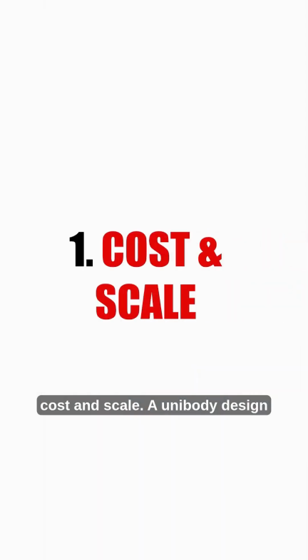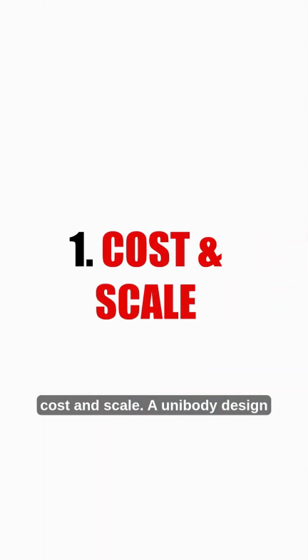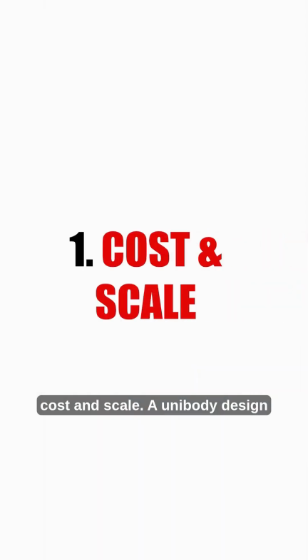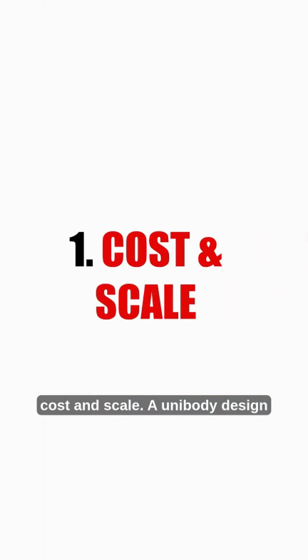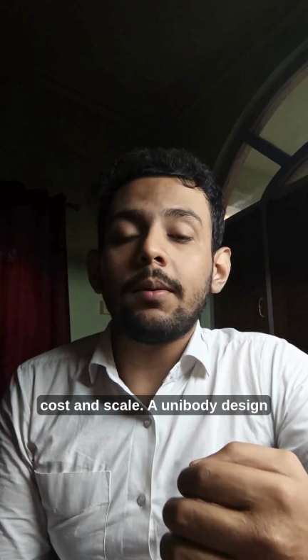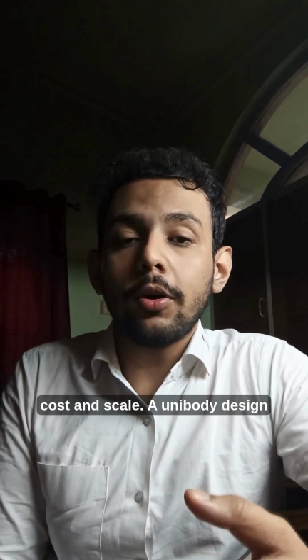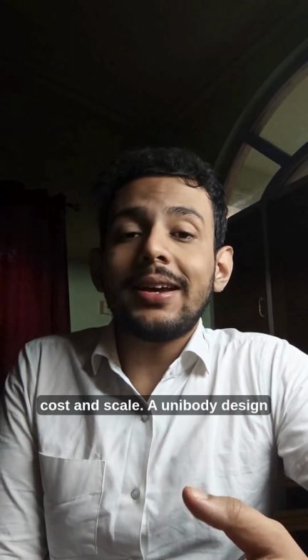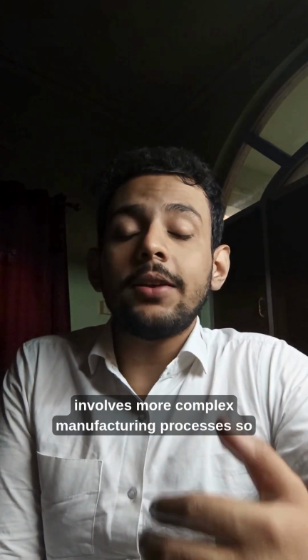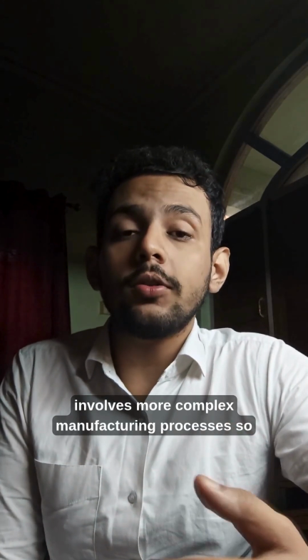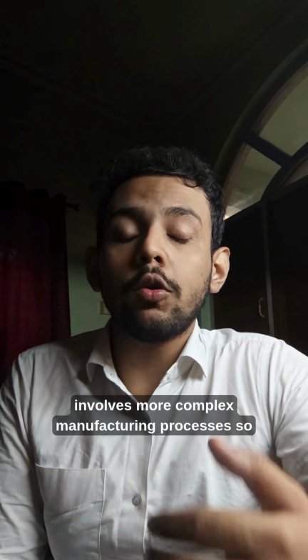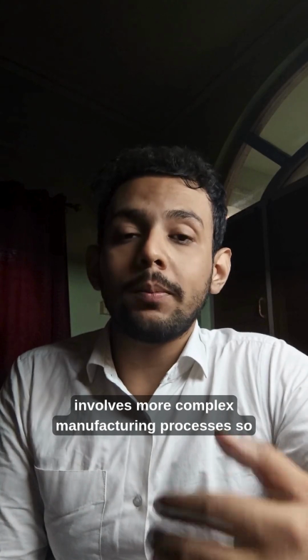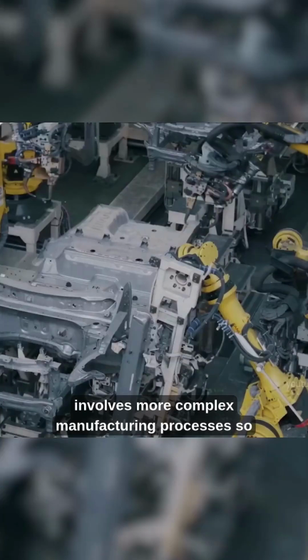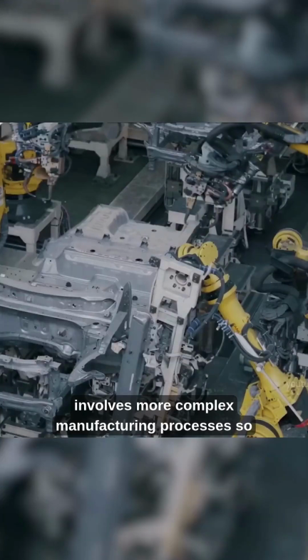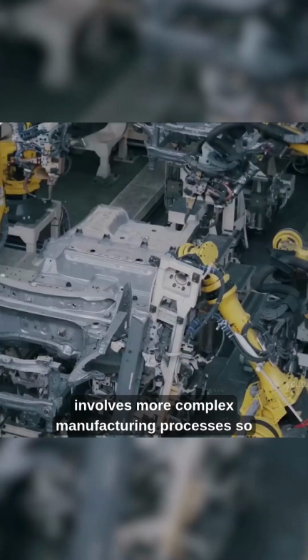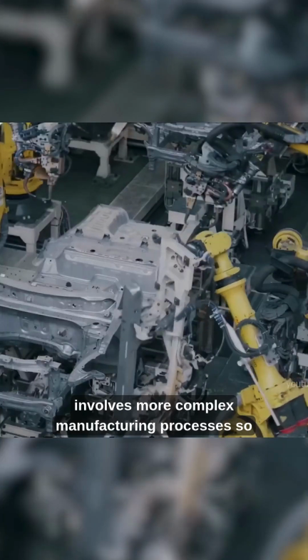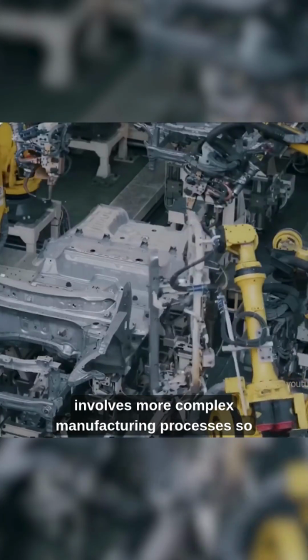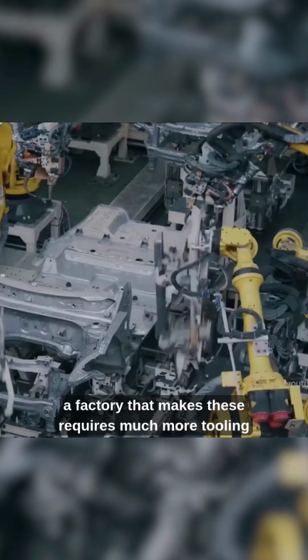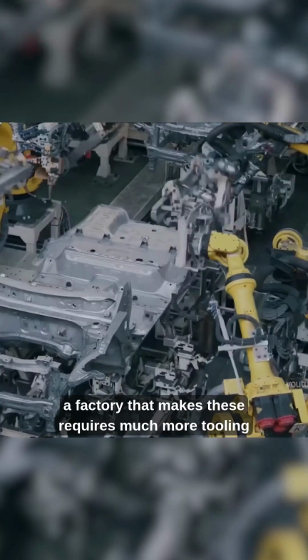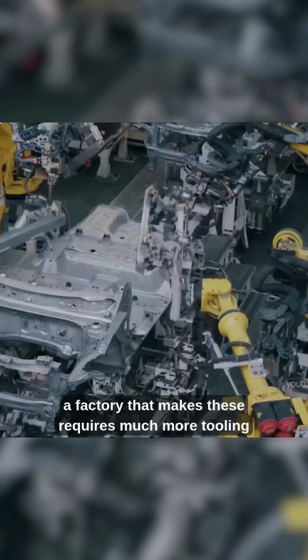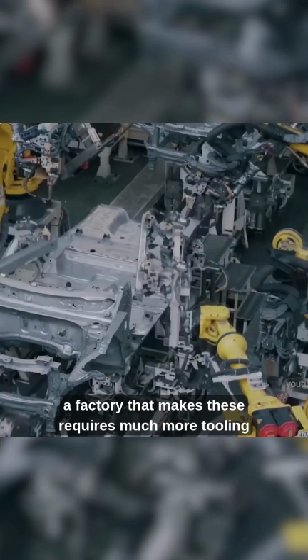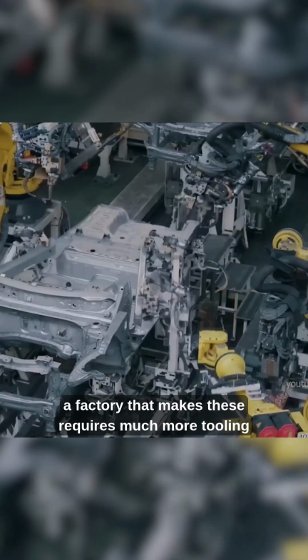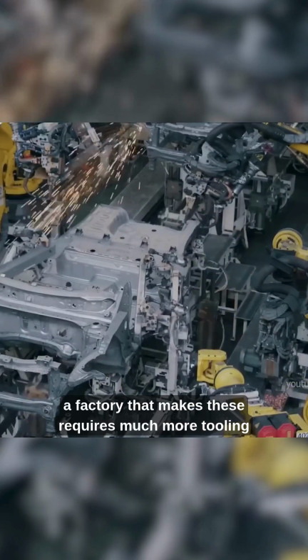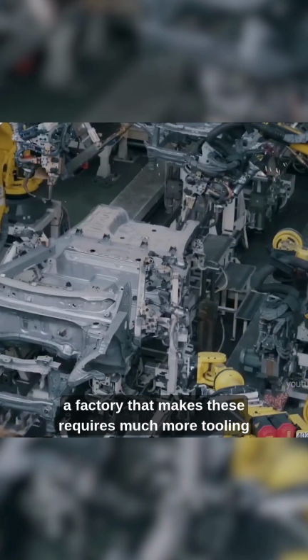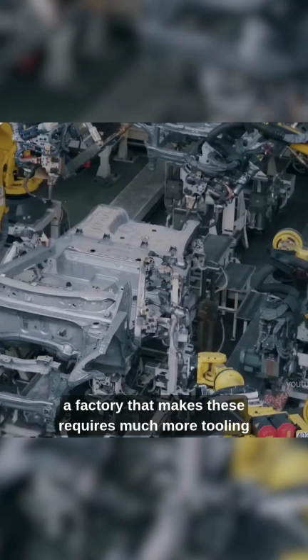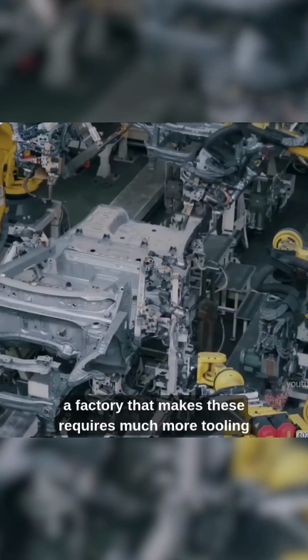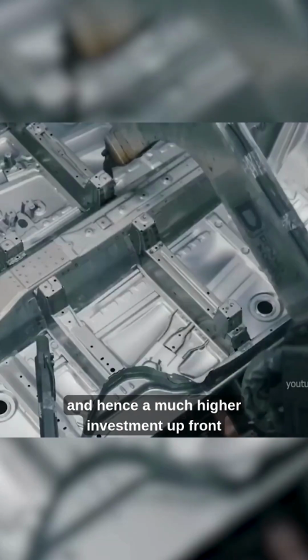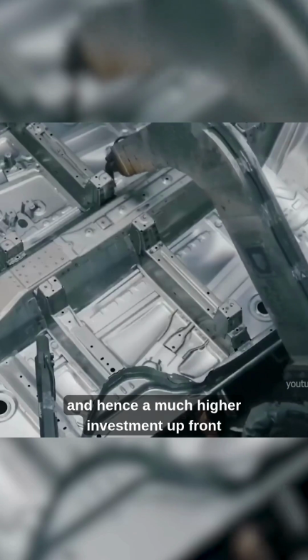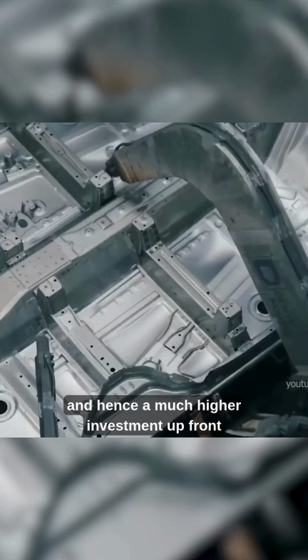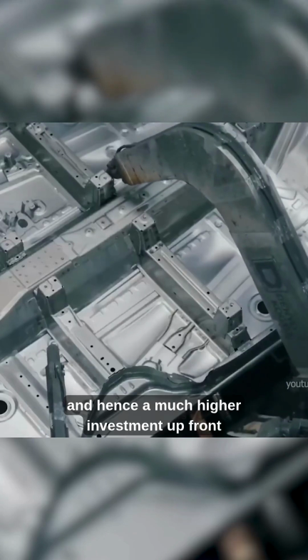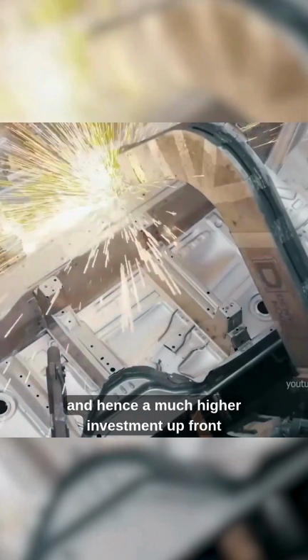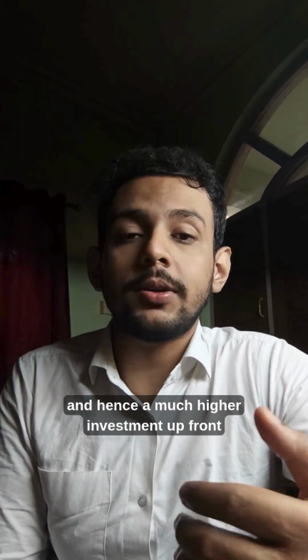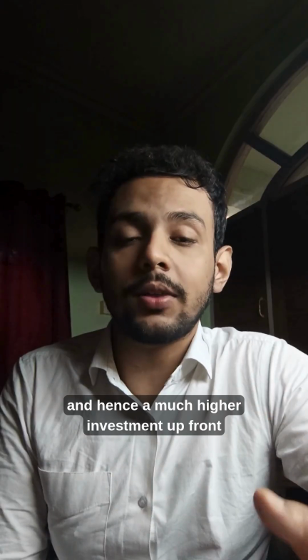Cost and Scale. A unibody design involves more complex manufacturing processes, so a factory that makes these requires much more tooling and hence a much higher investment upfront.